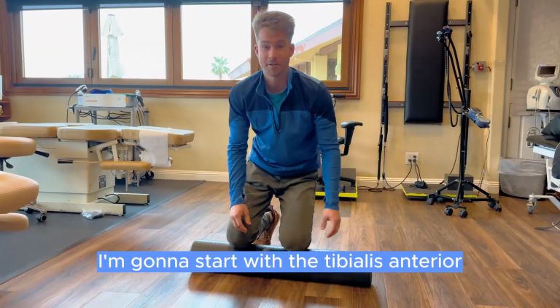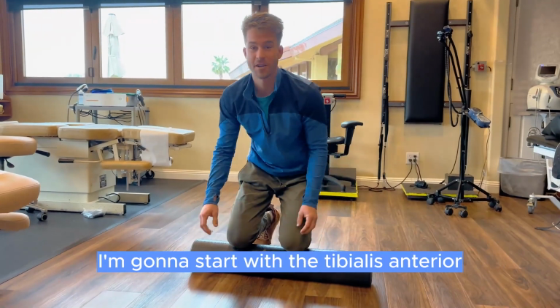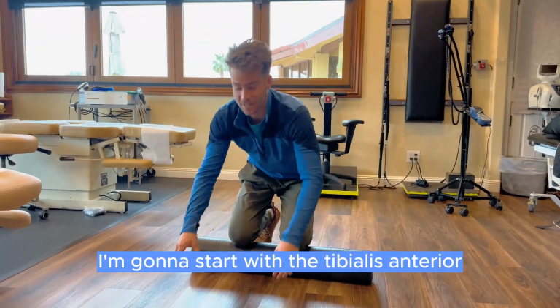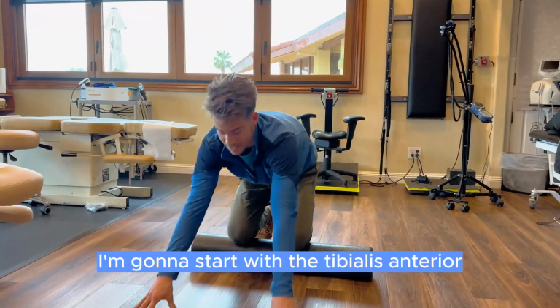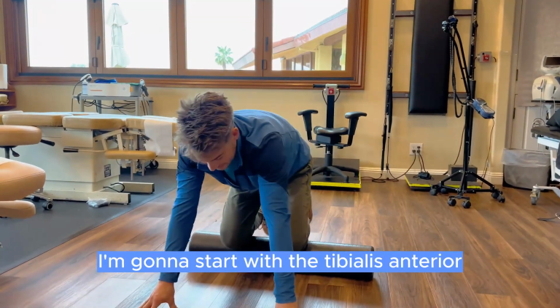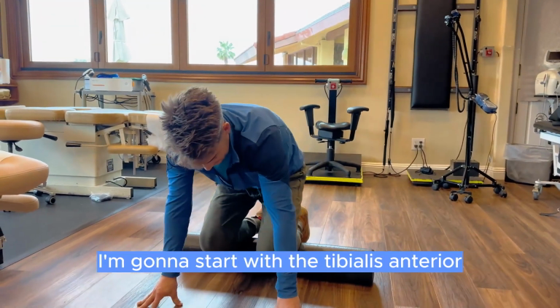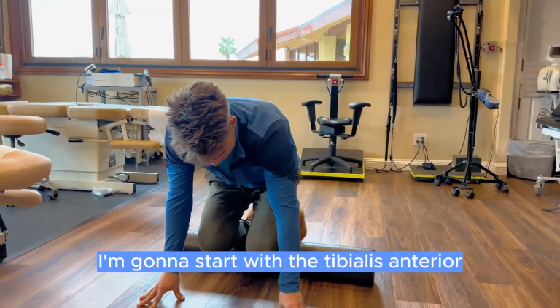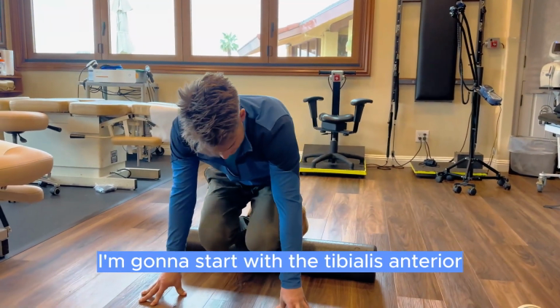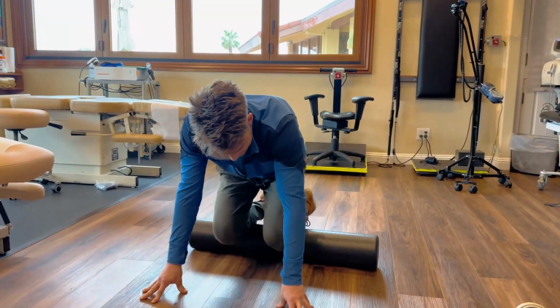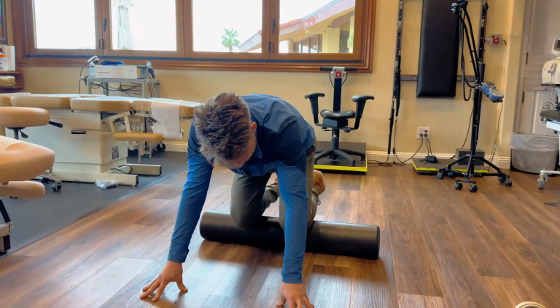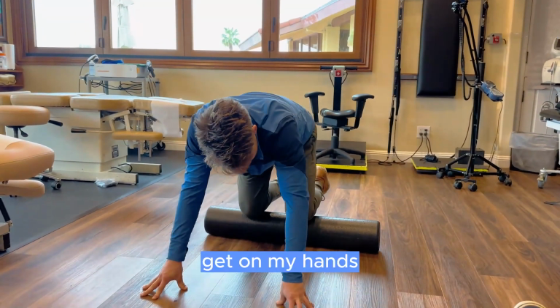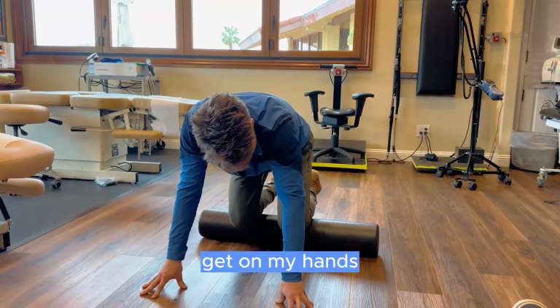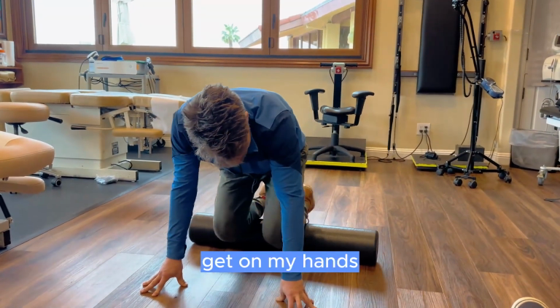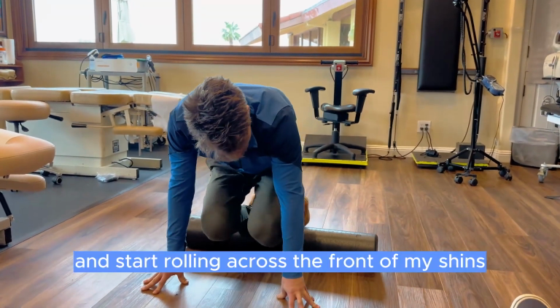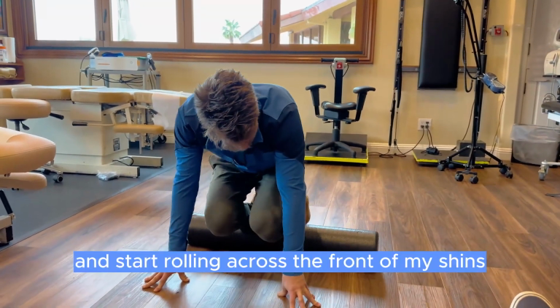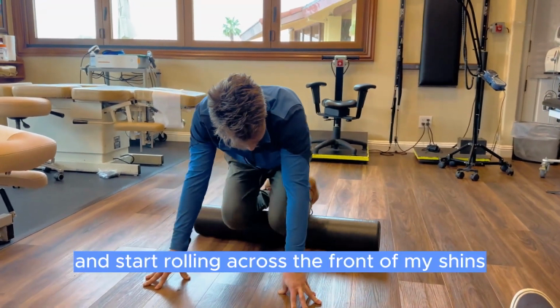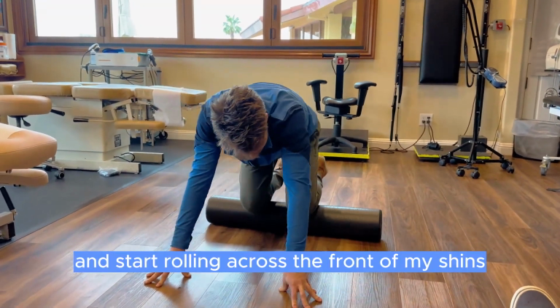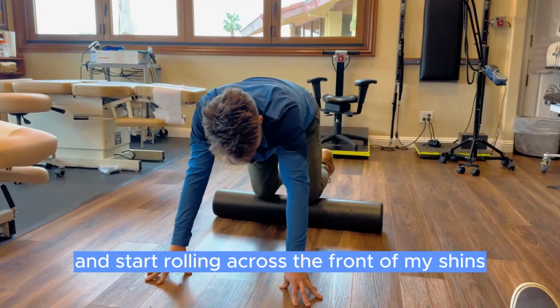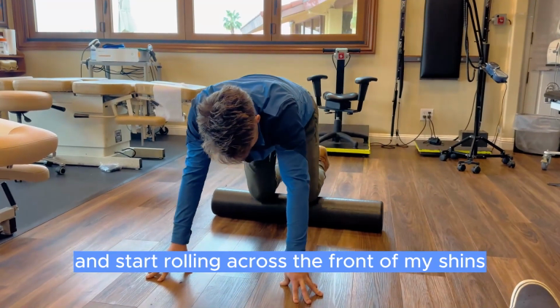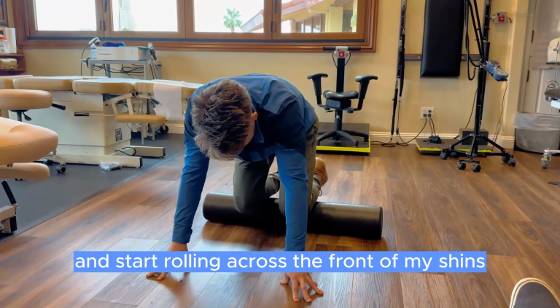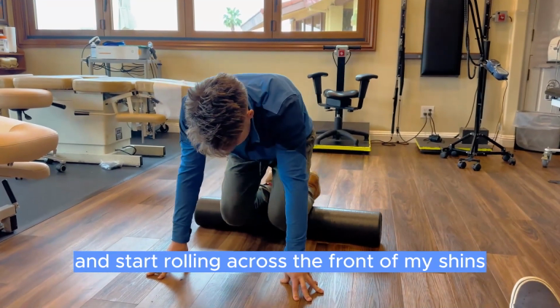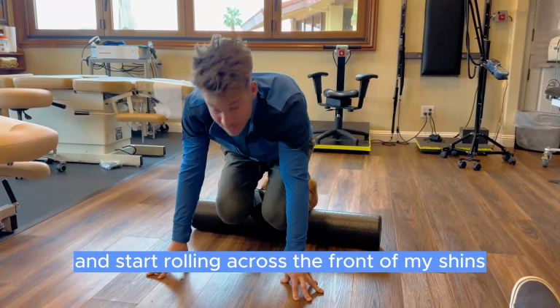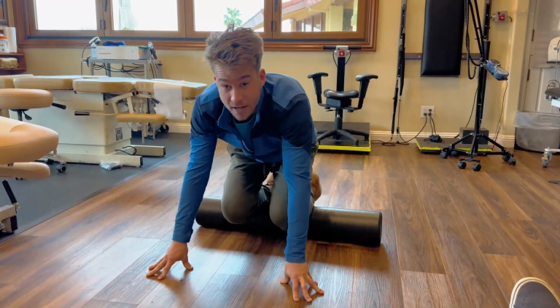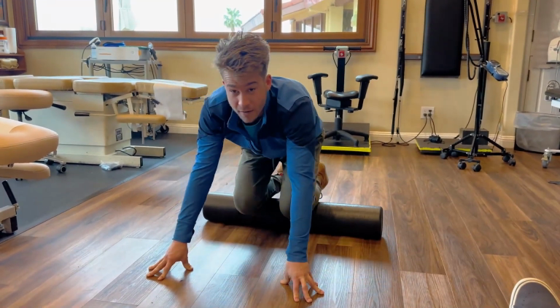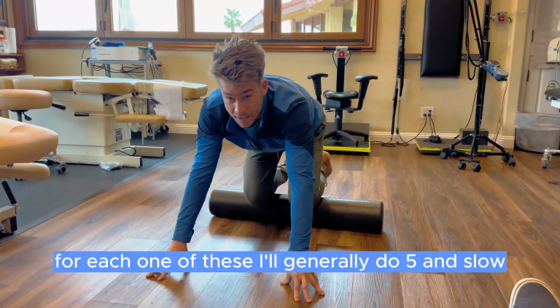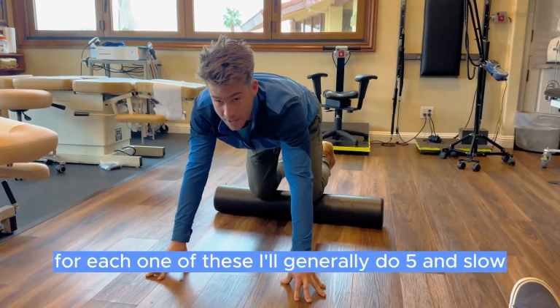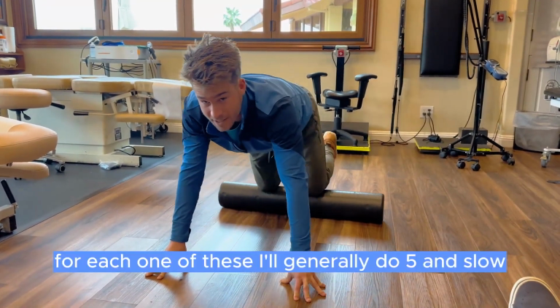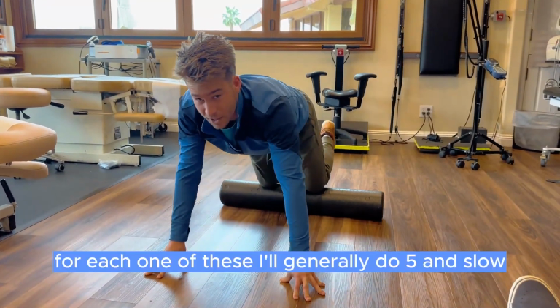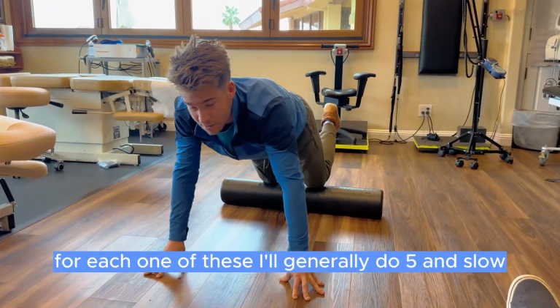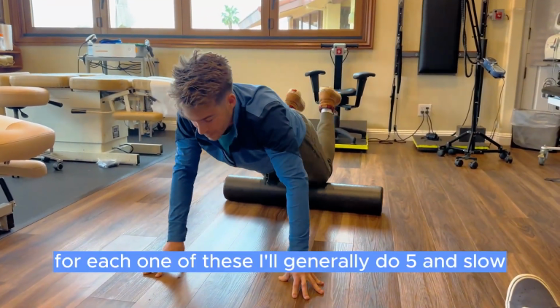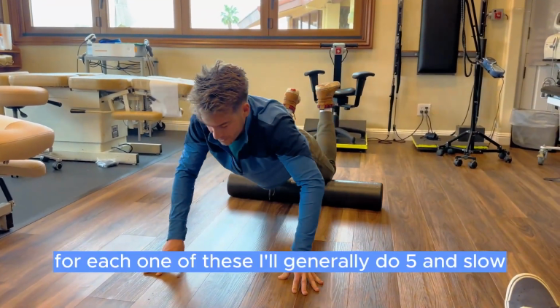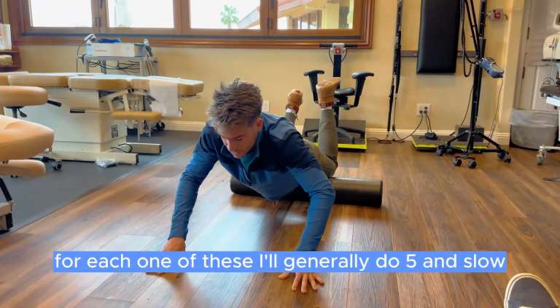I'm going to start with the tibialis anterior, get on my hands and start rolling across the front of my shins. For each one of these, I'll generally do five slow rolls.